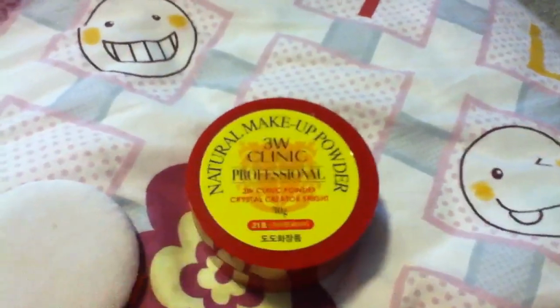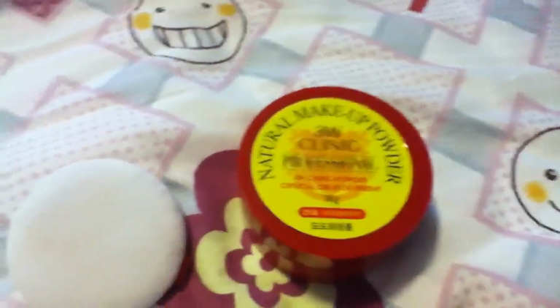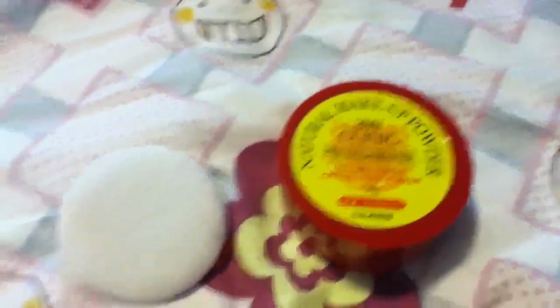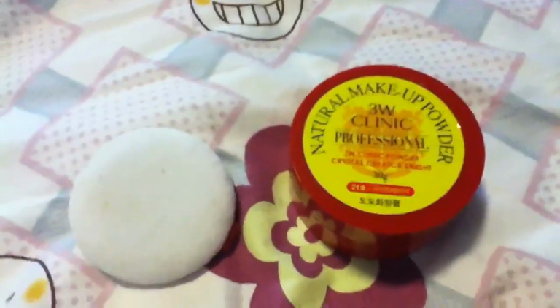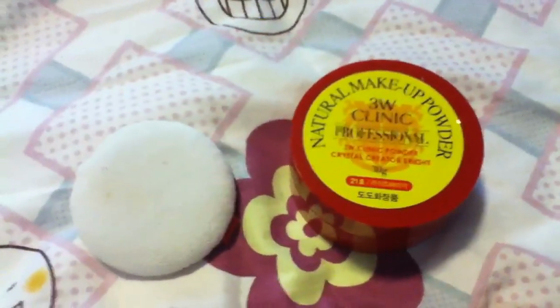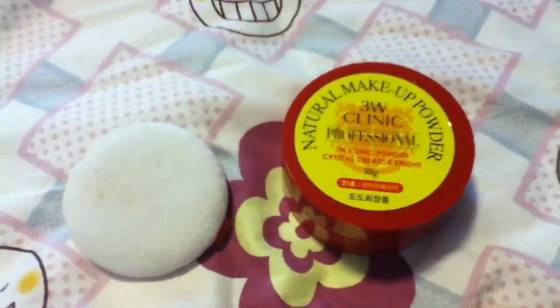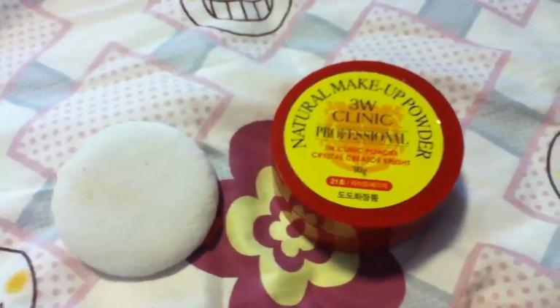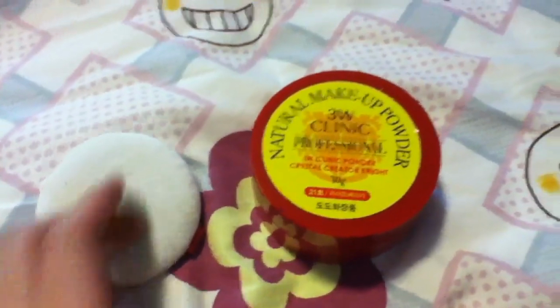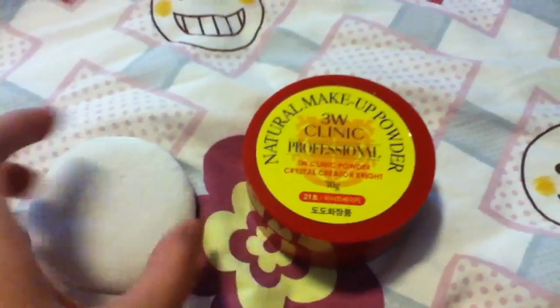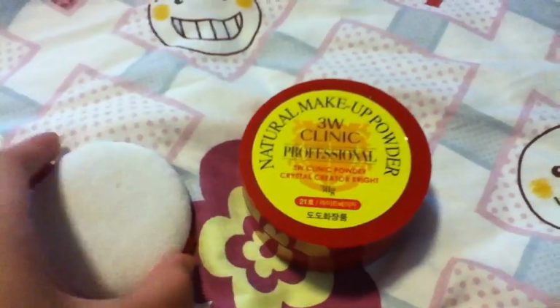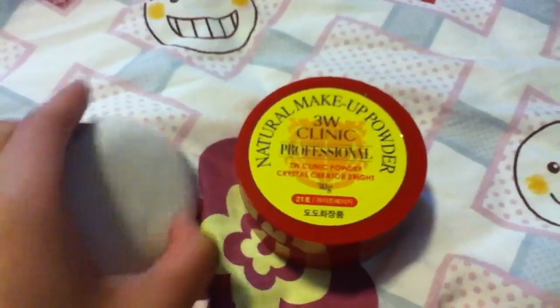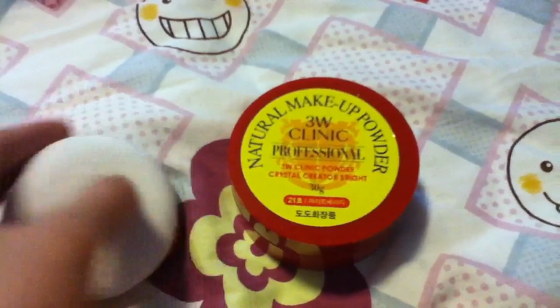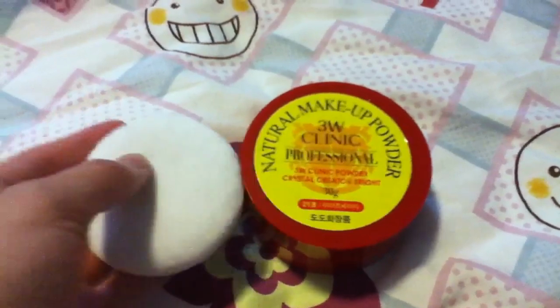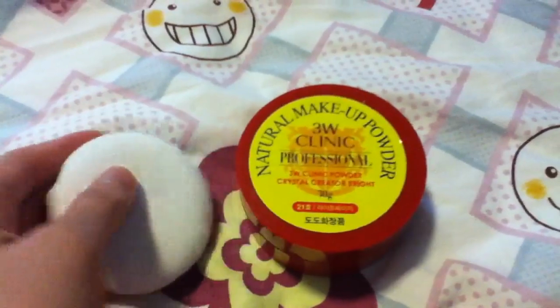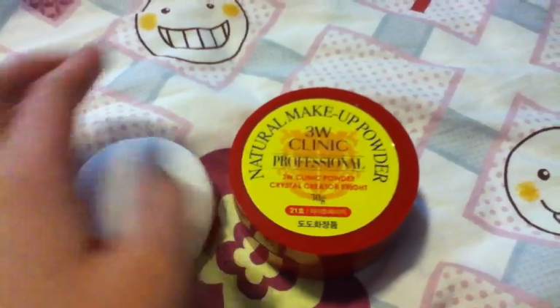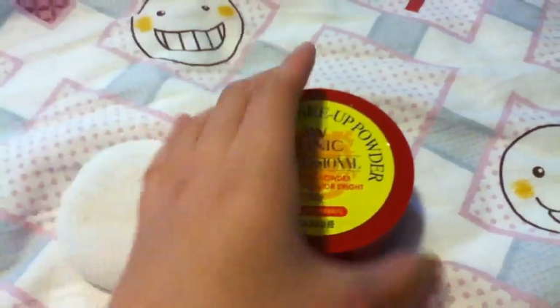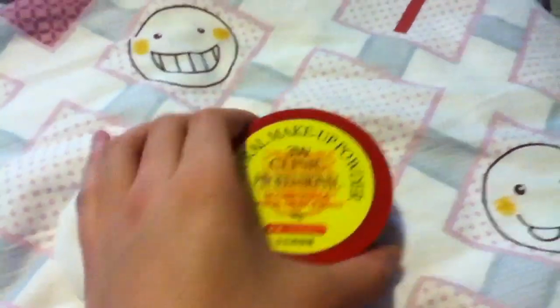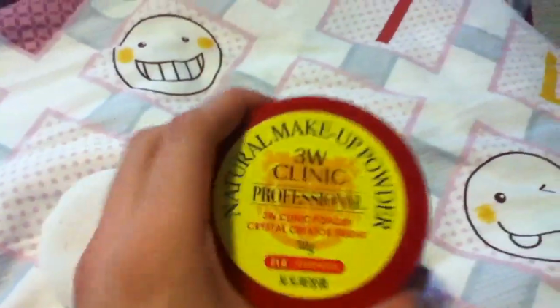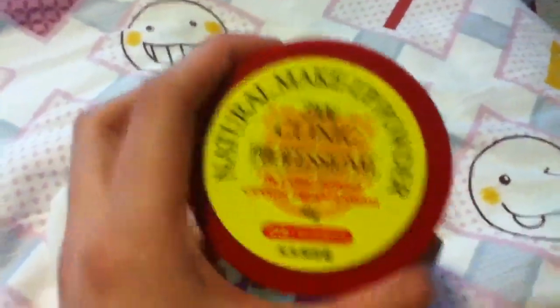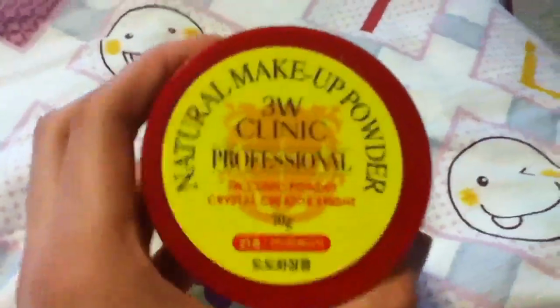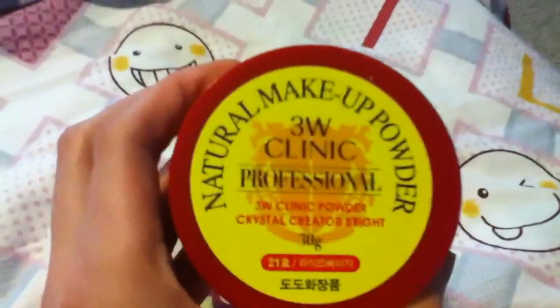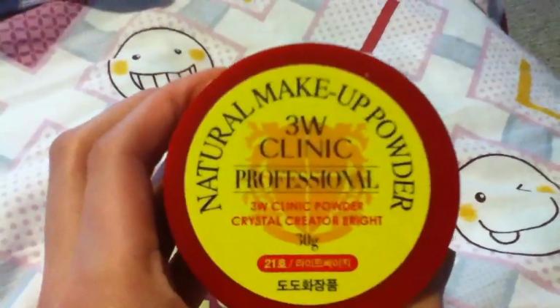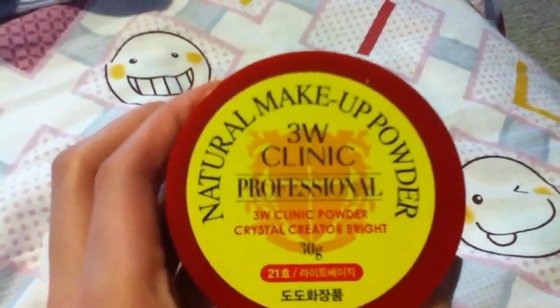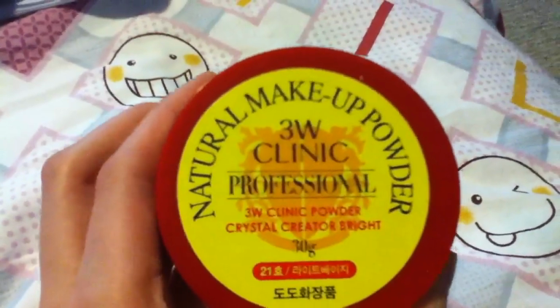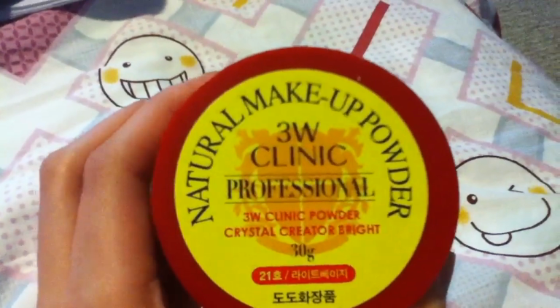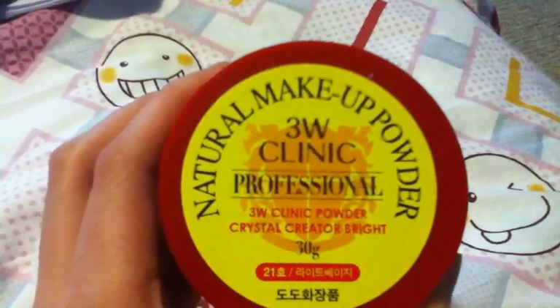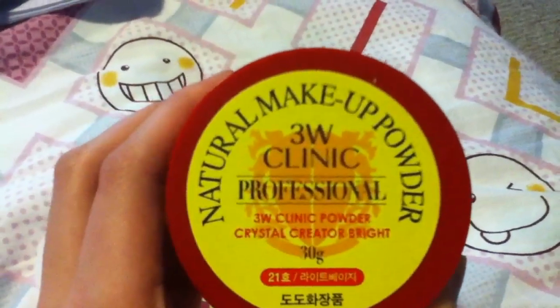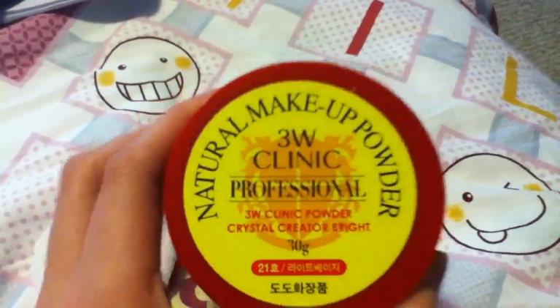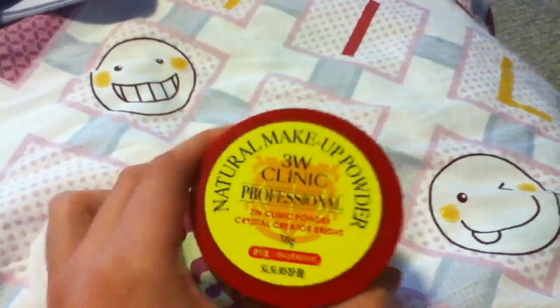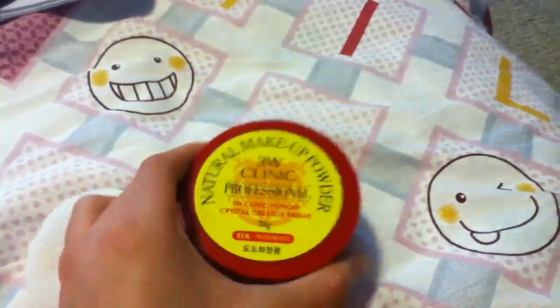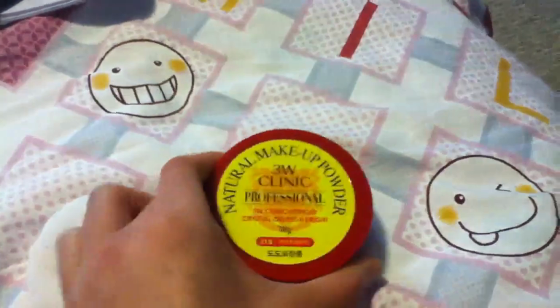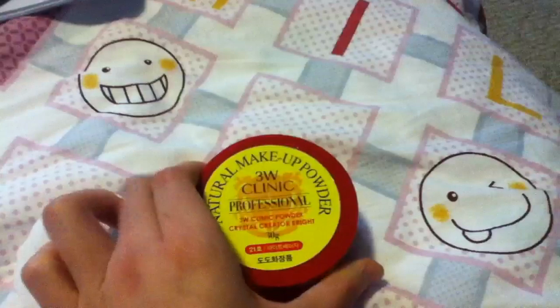That's it for our small little short review of the 3WClinic Professional Natural Makeup Powder.